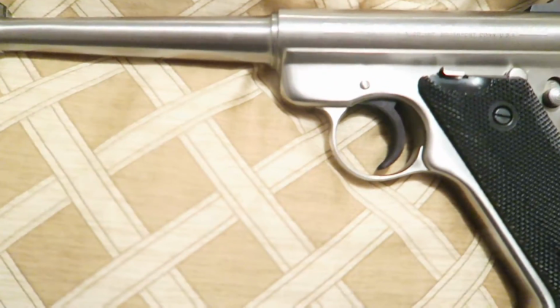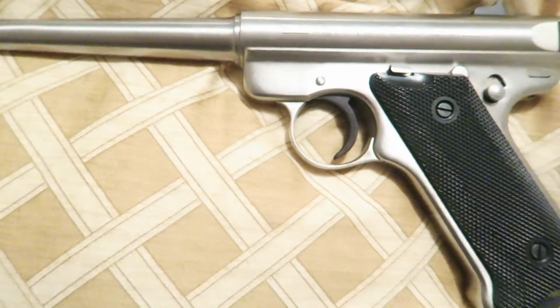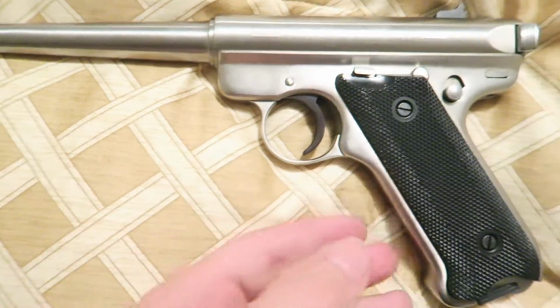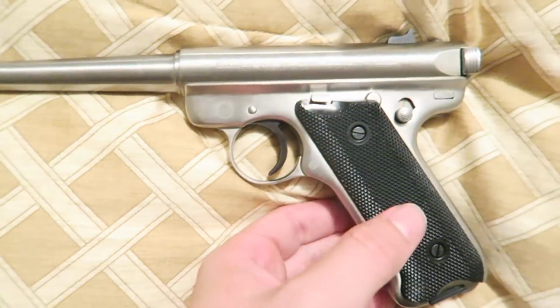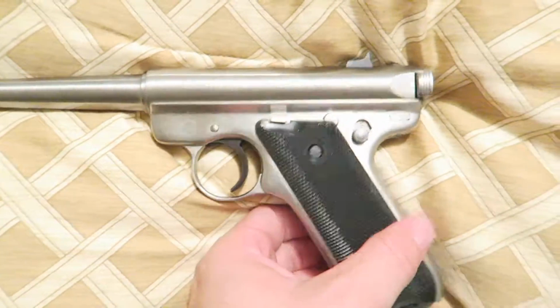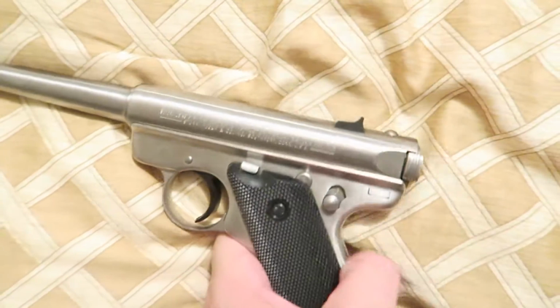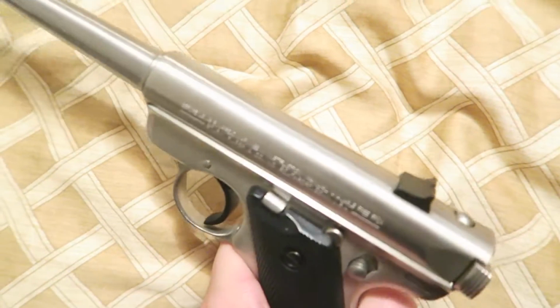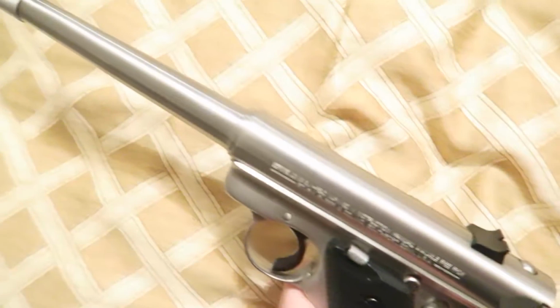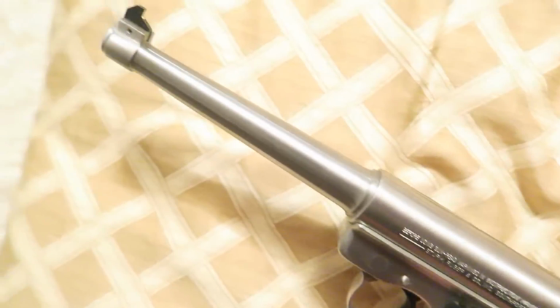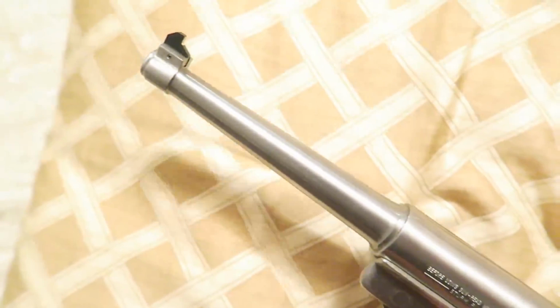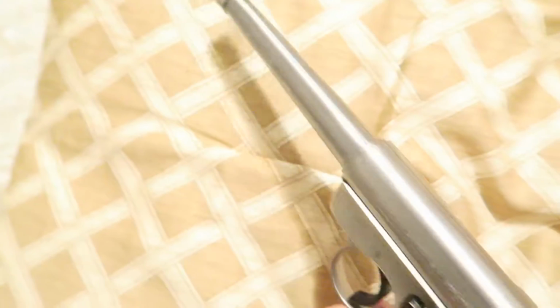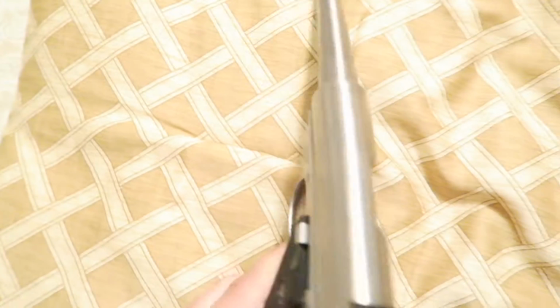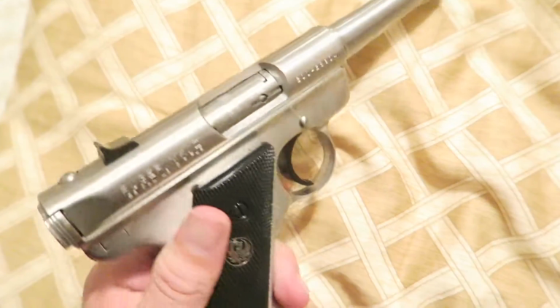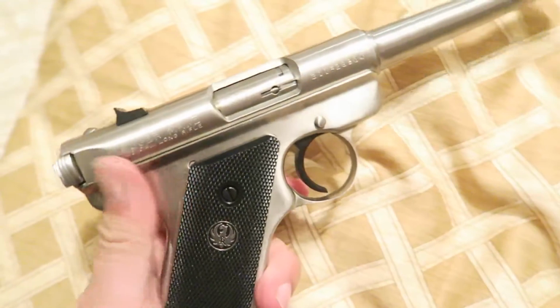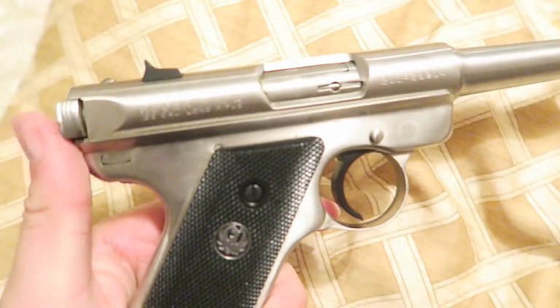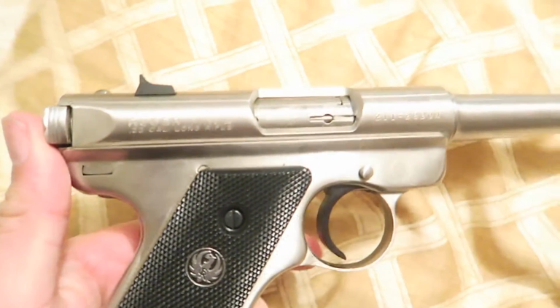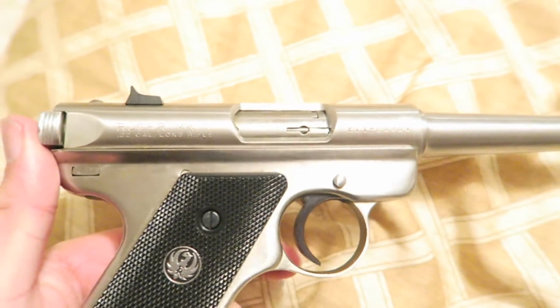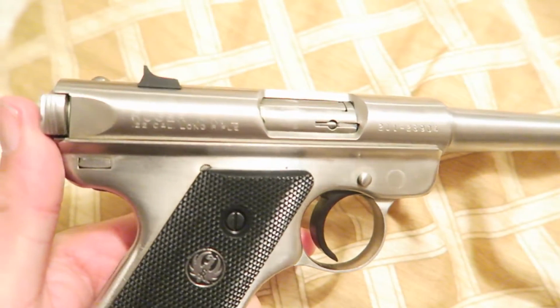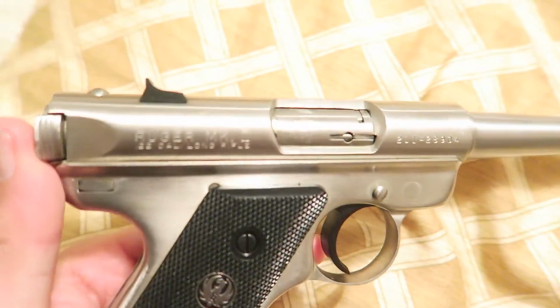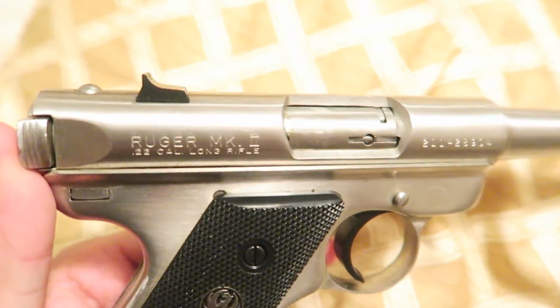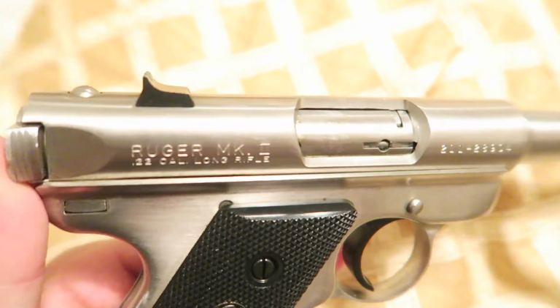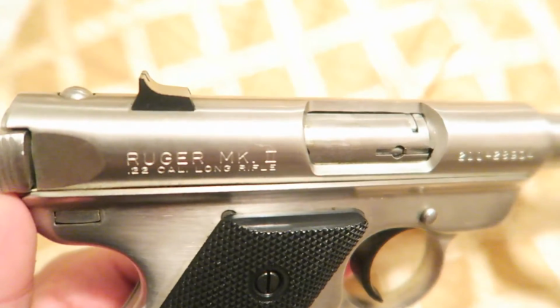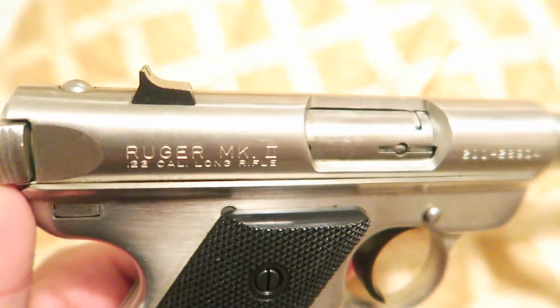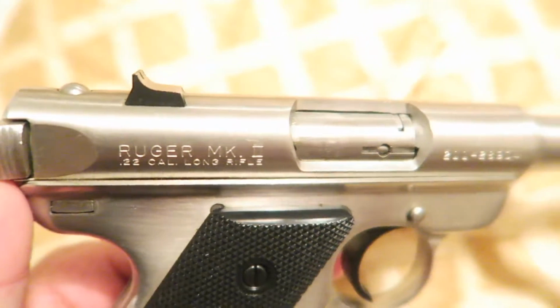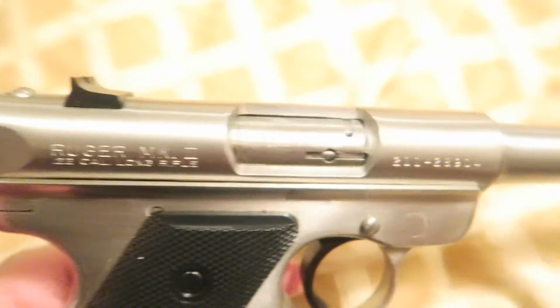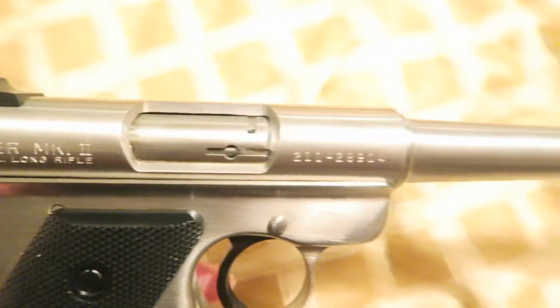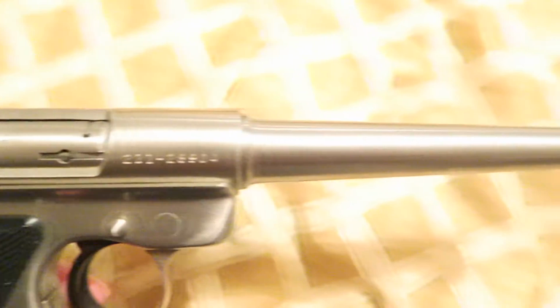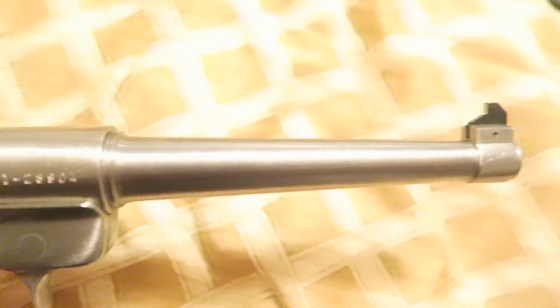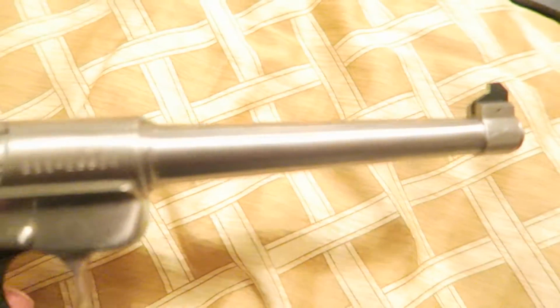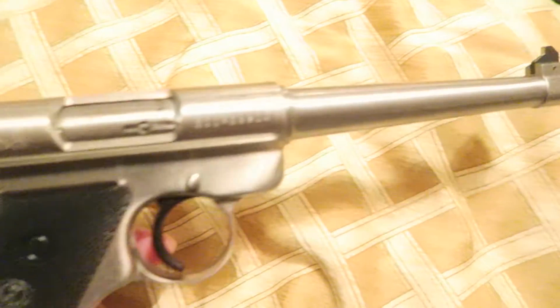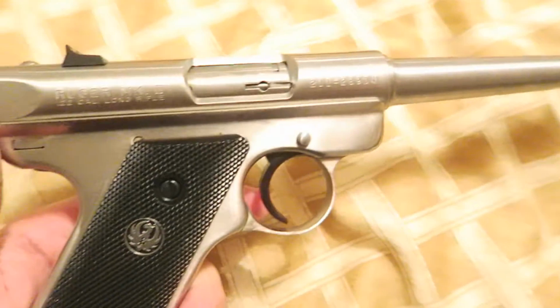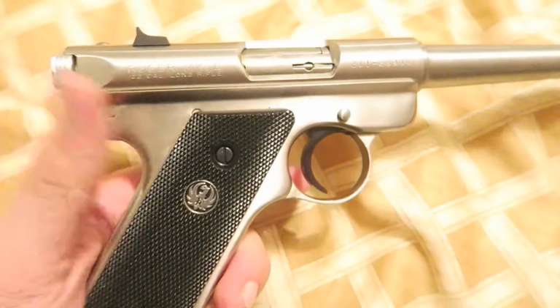What's up guys? I hope all y'all are doing alright. I wanted to show this beauty off right here. This is a classic gun — my grandfather's had this for many years. I won't be shooting it today. This is a Mark 2 22 long rifle. It's got the standard barrel and it's just a beauty.